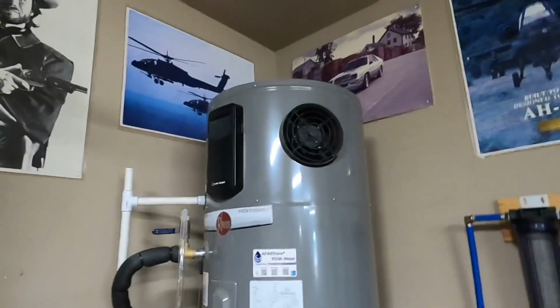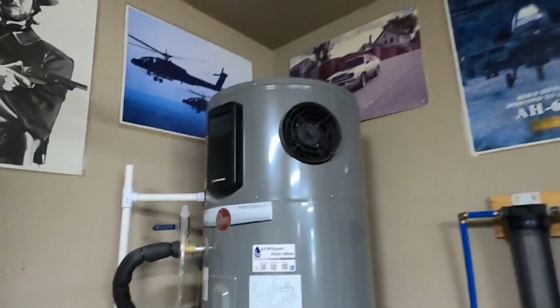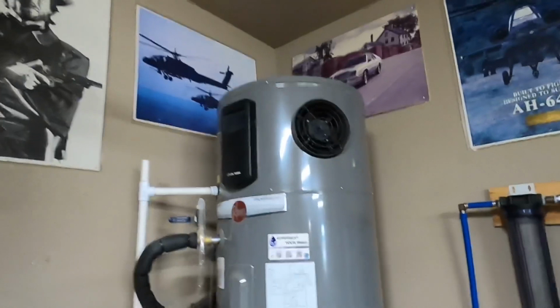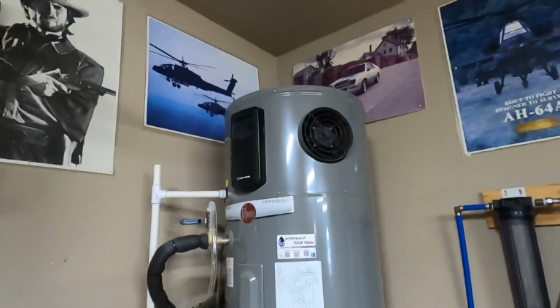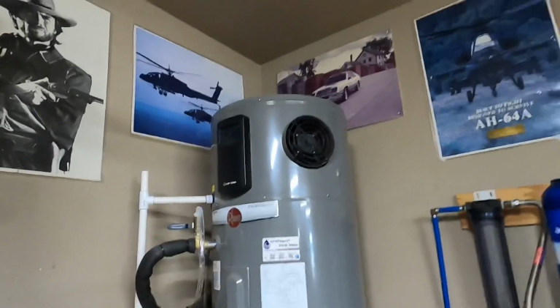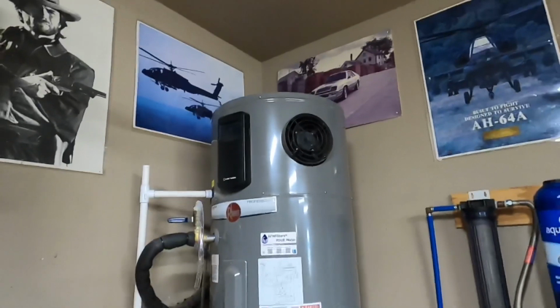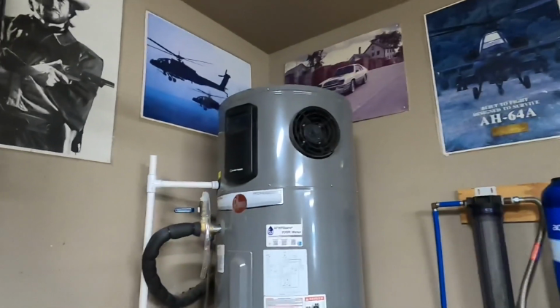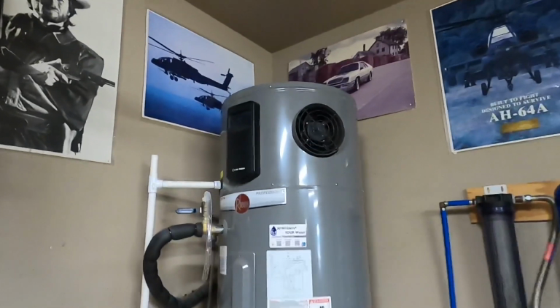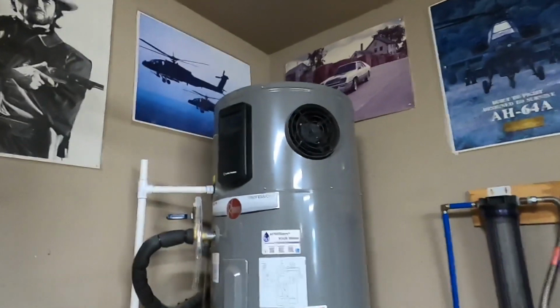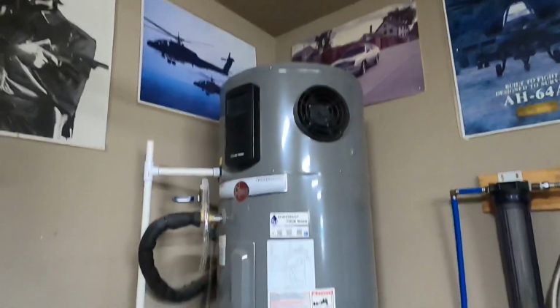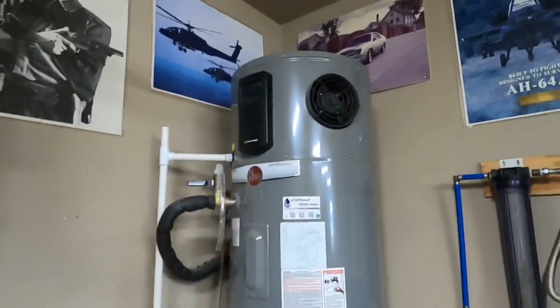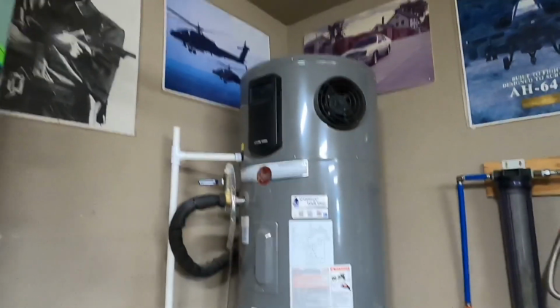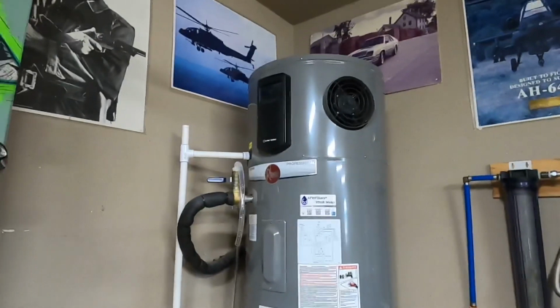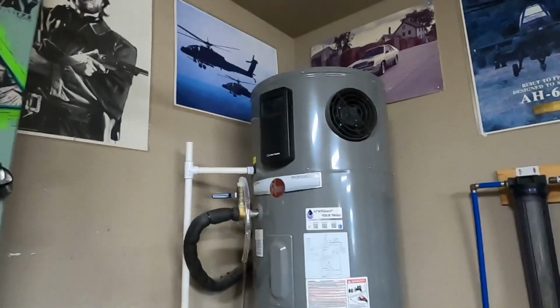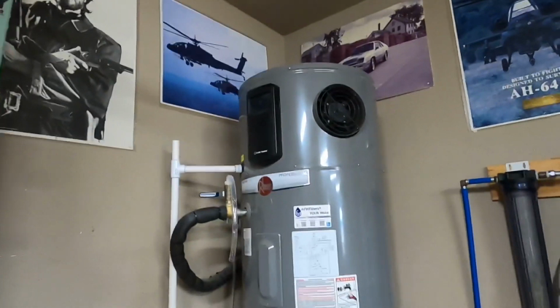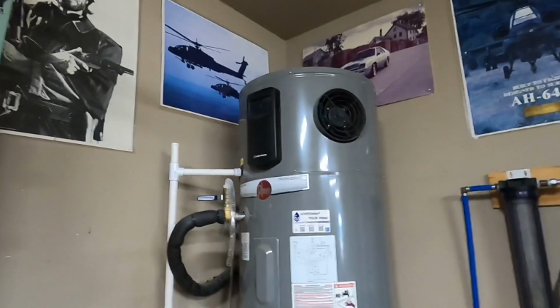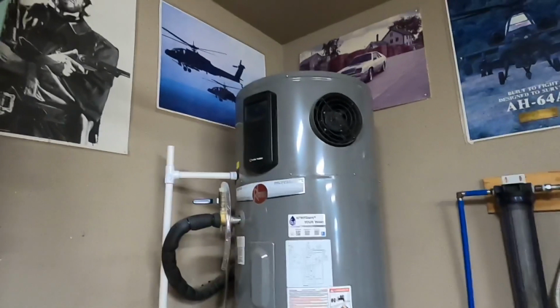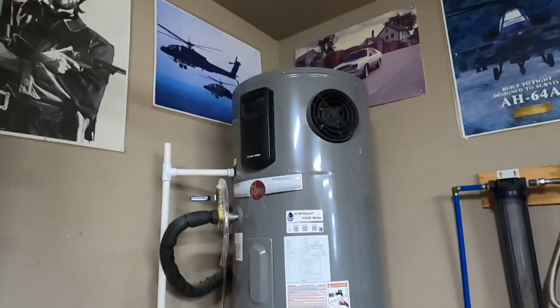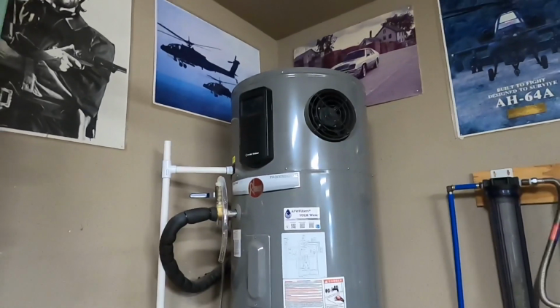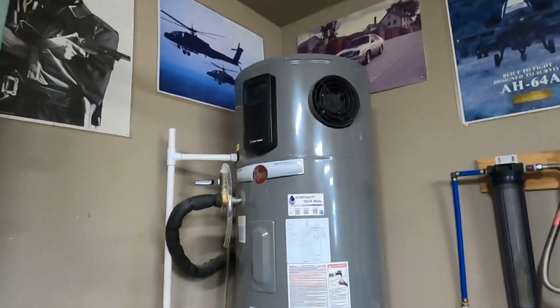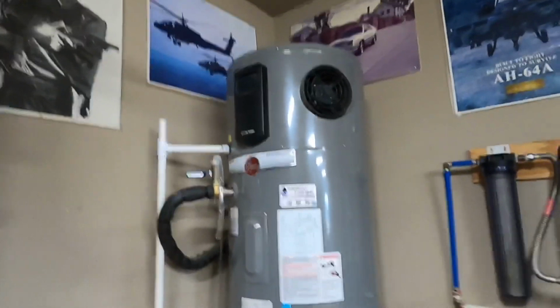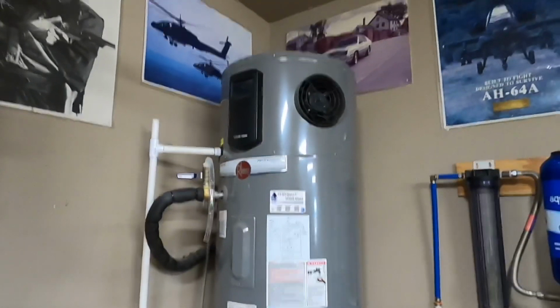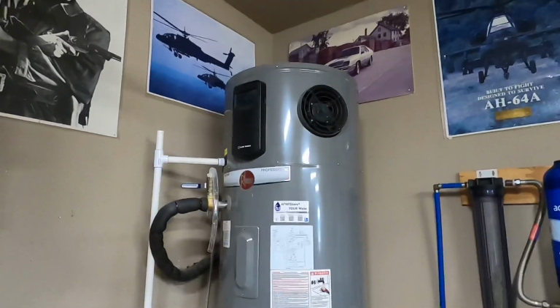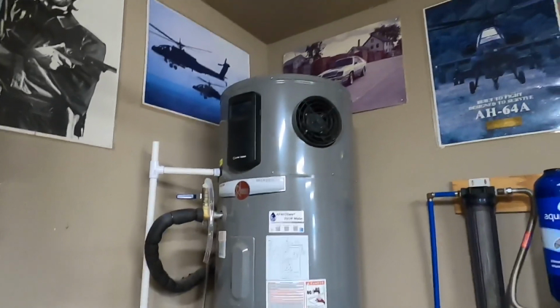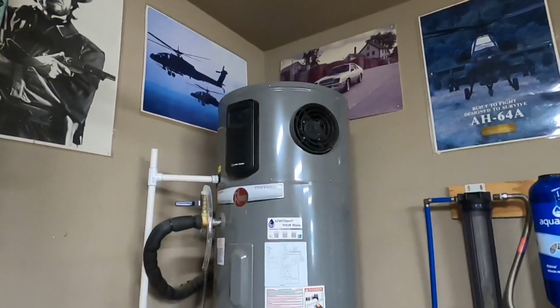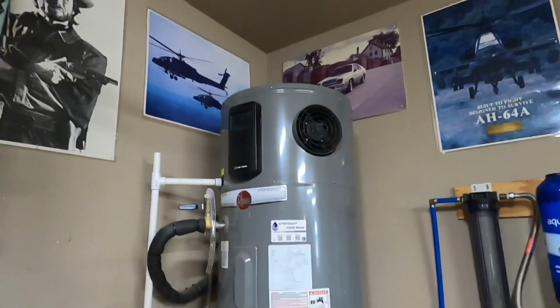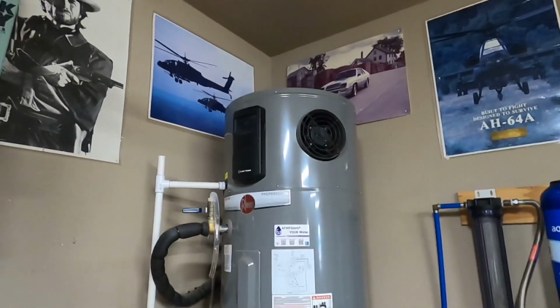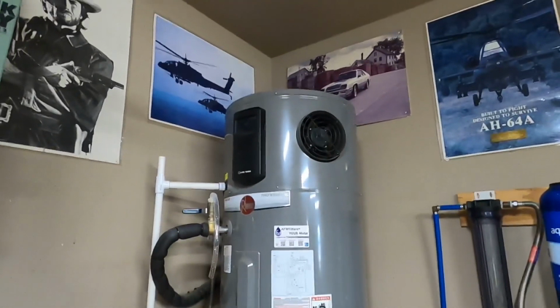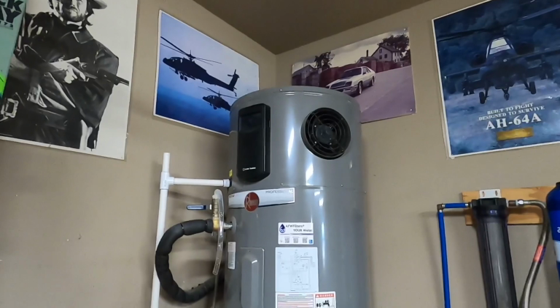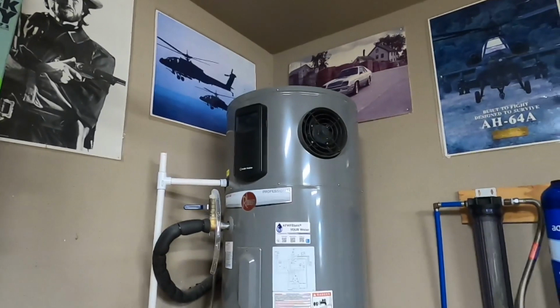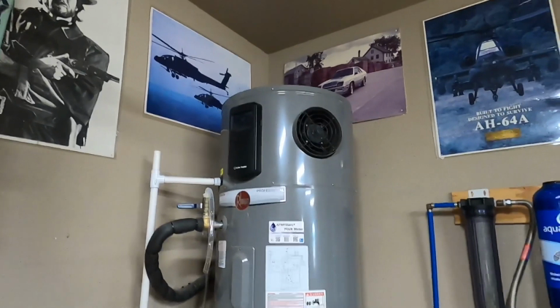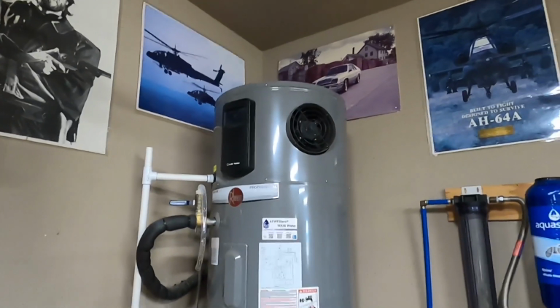So hey, I hope this was helpful for you to learn how to get rid of the smell from your water heater. If it was, please give the video a thumbs up — that'll help other people find it as well. And as always, have a great day.